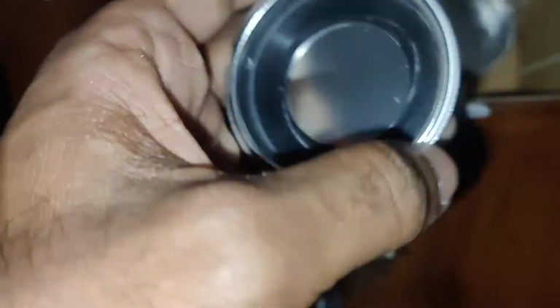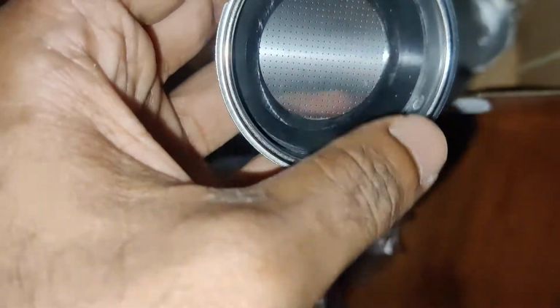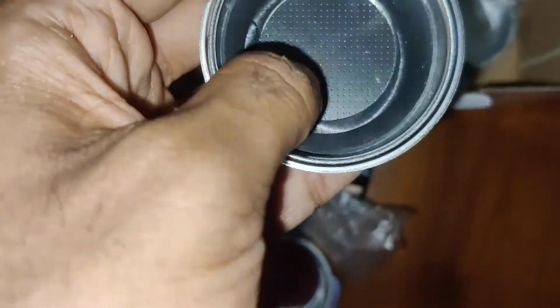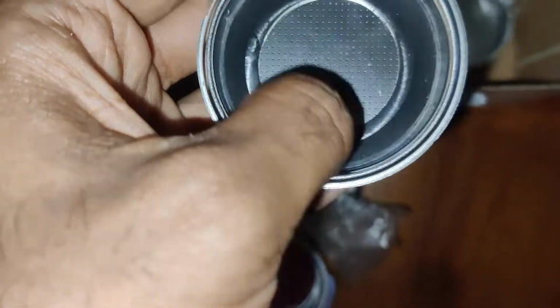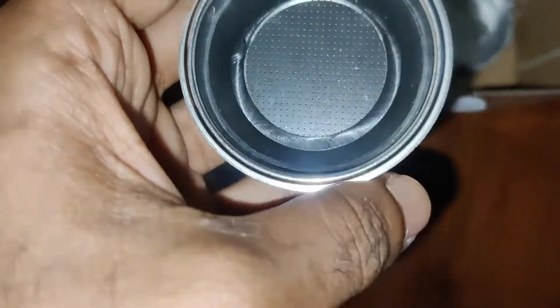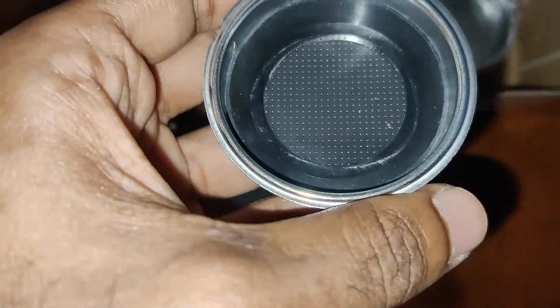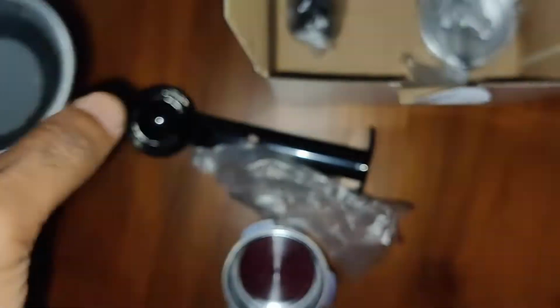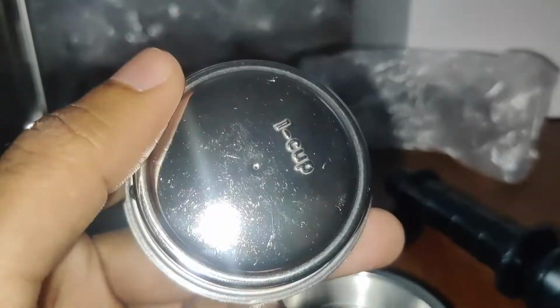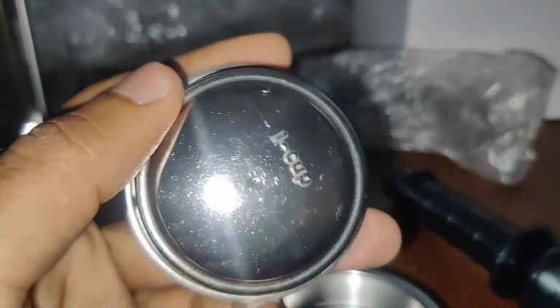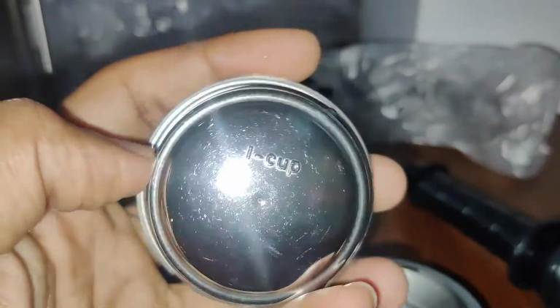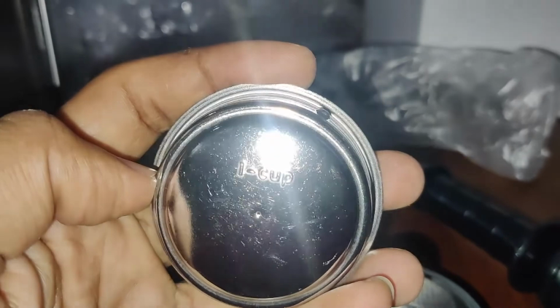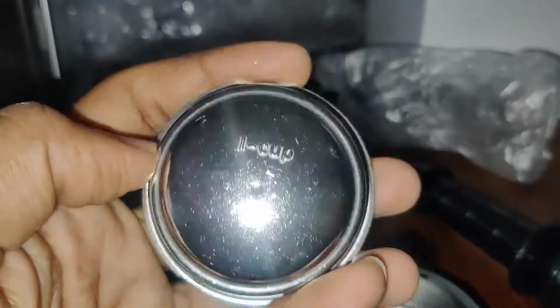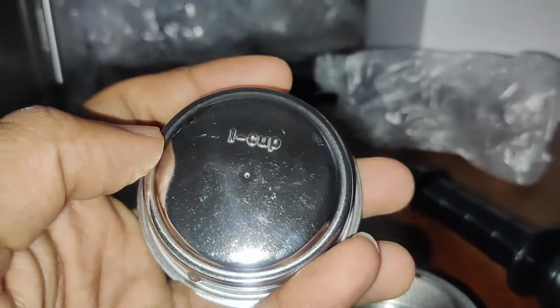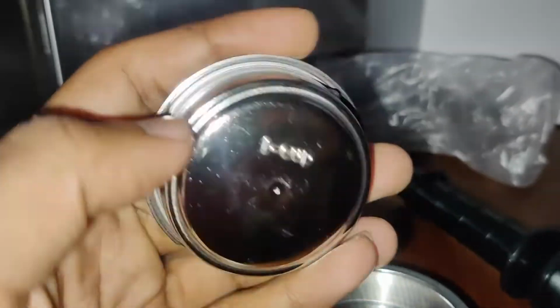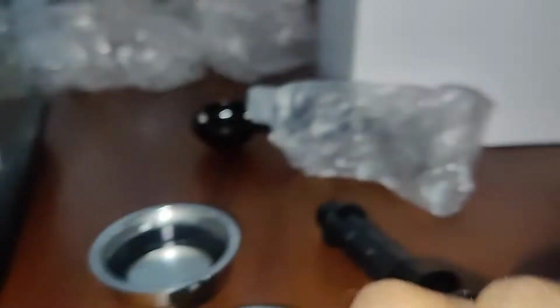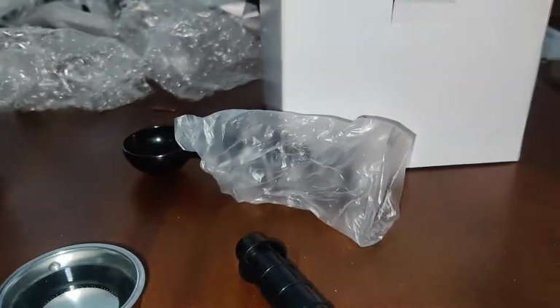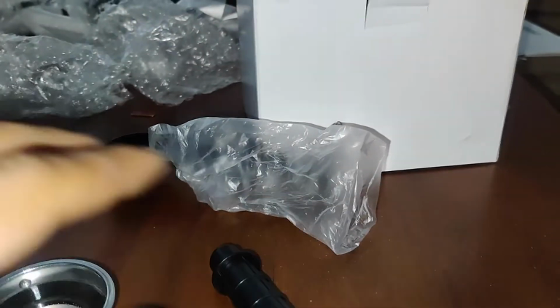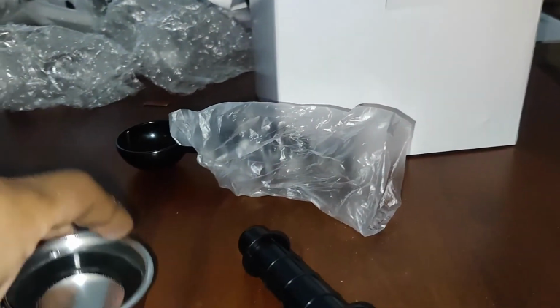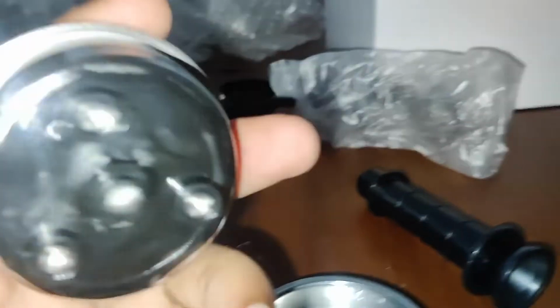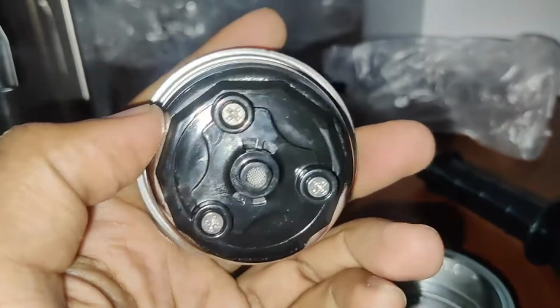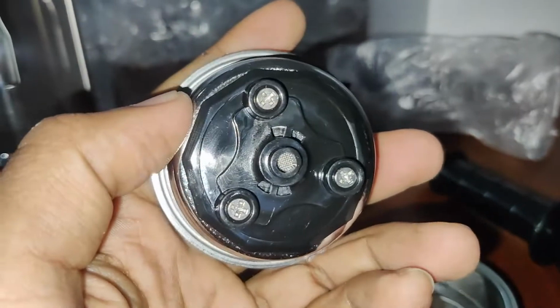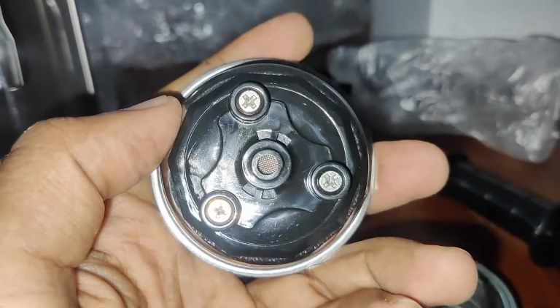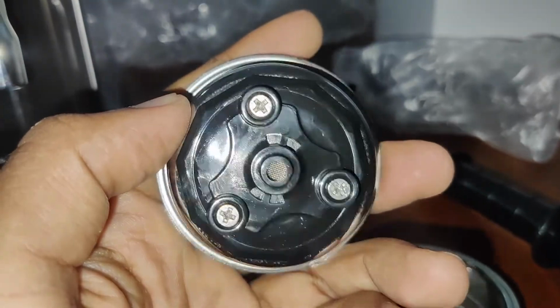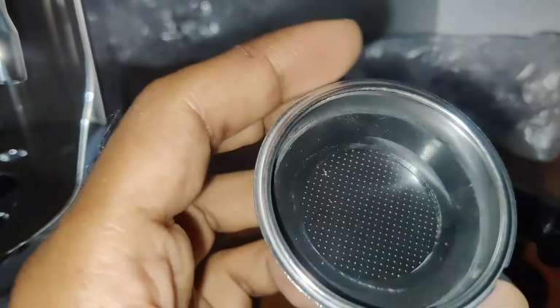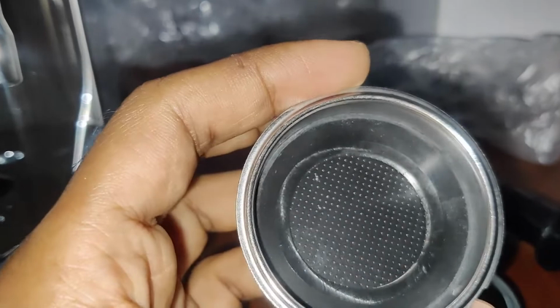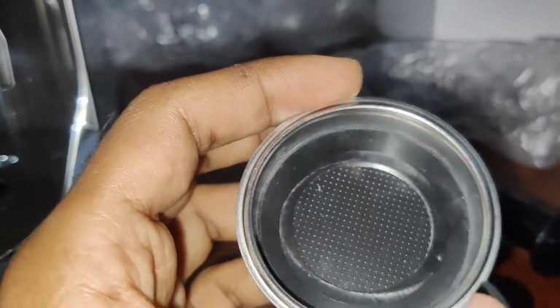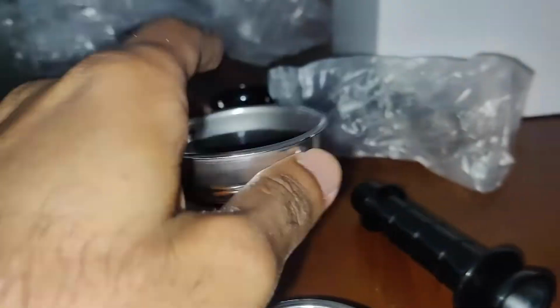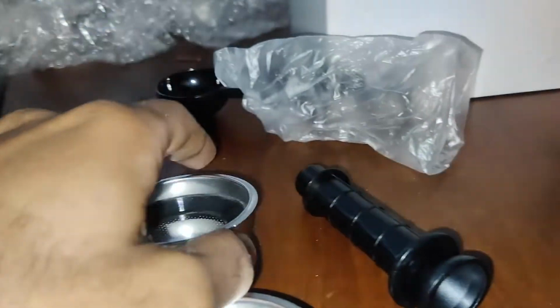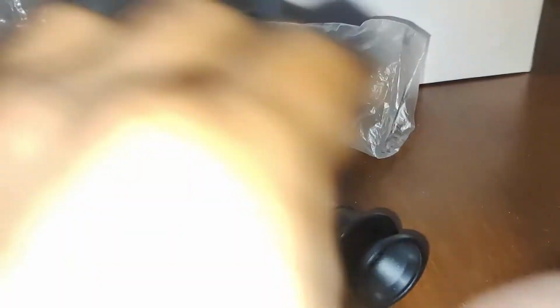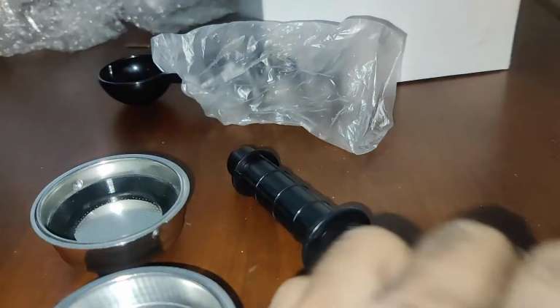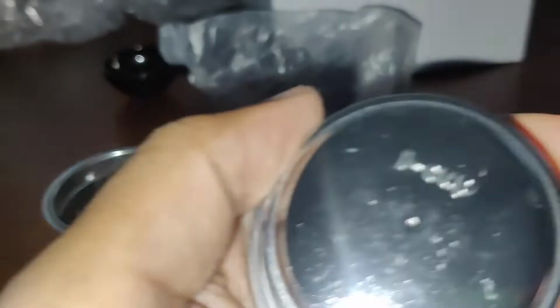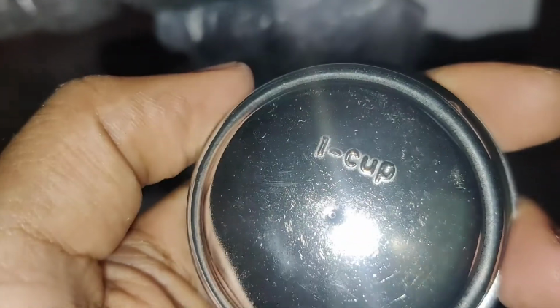It comes with three sizes of coffee containers: one for coffee pods, one for single shots, and one for double shots. Also, it has a spoon with a tamping head.